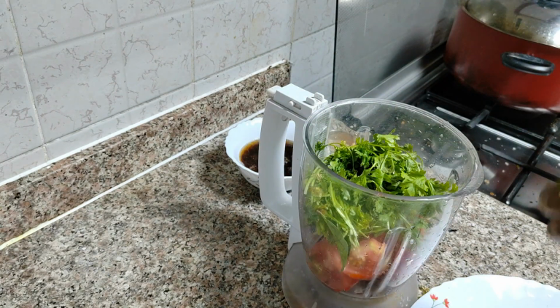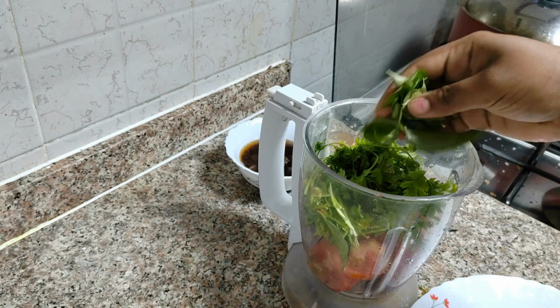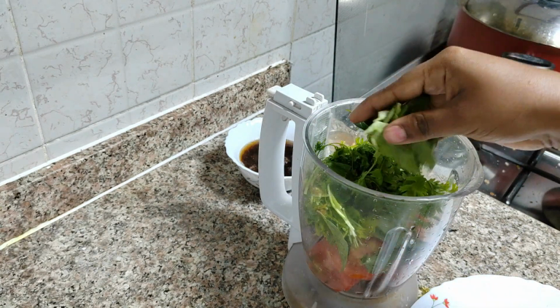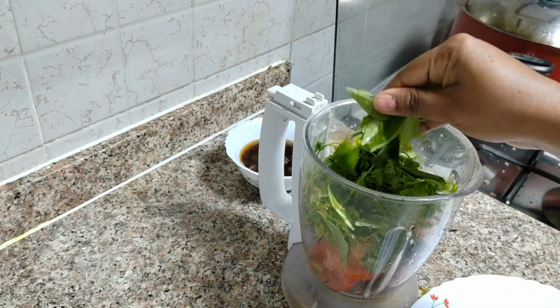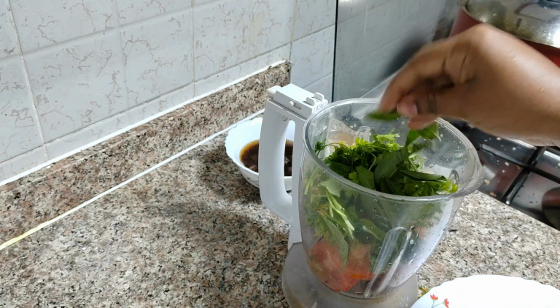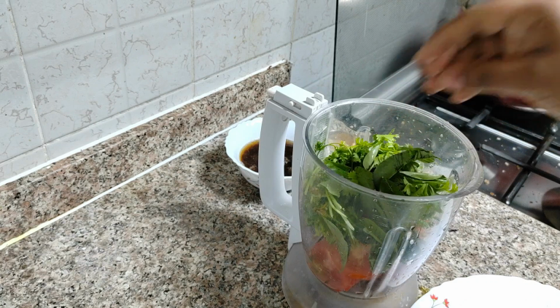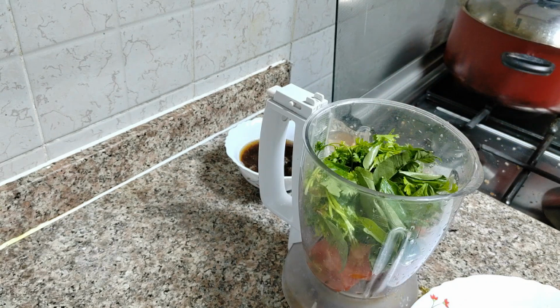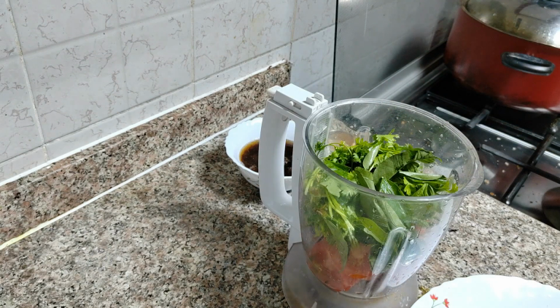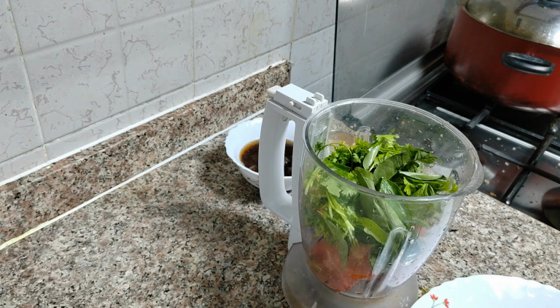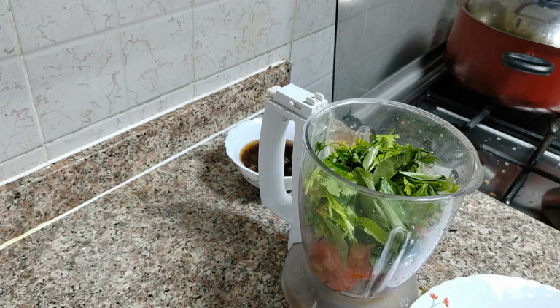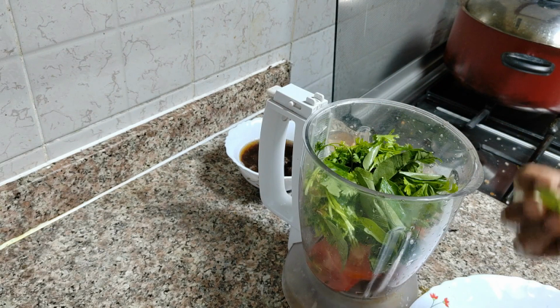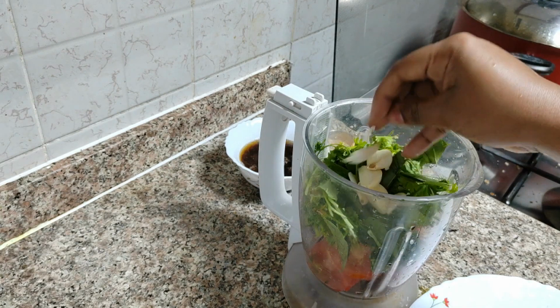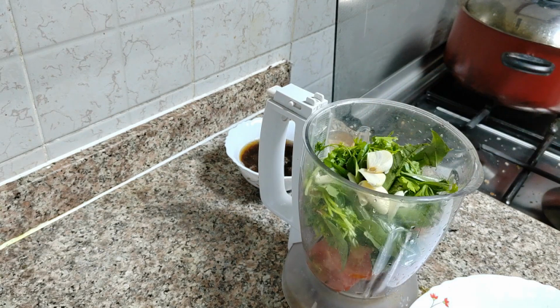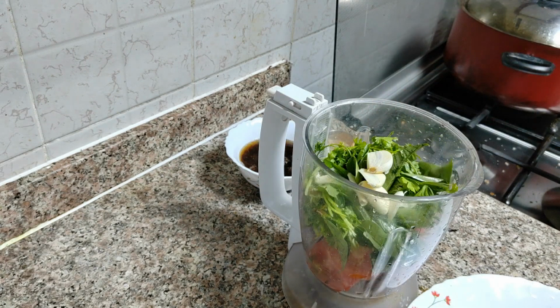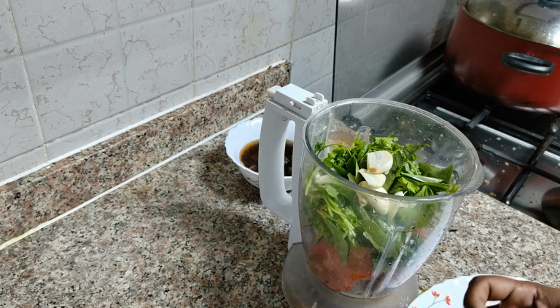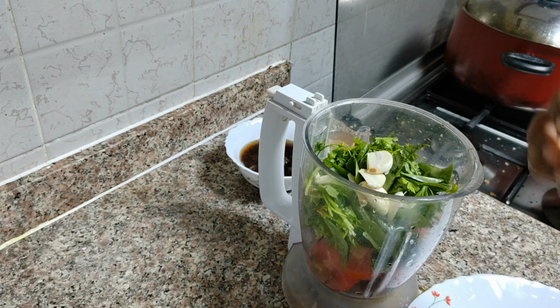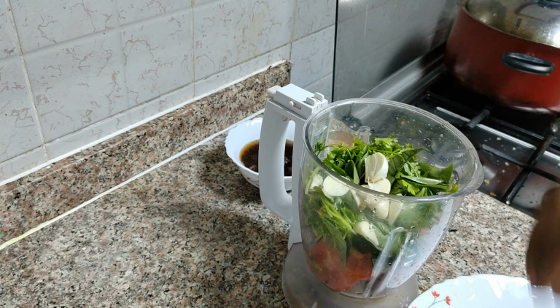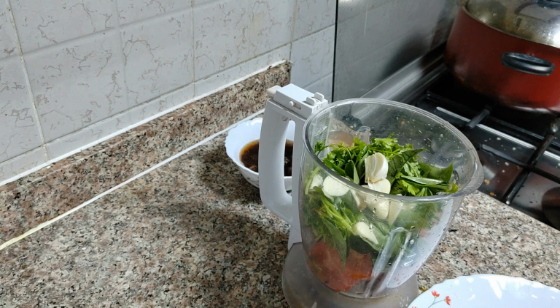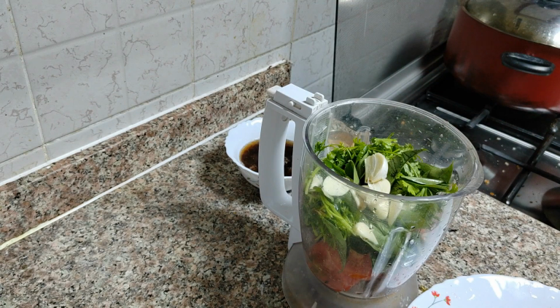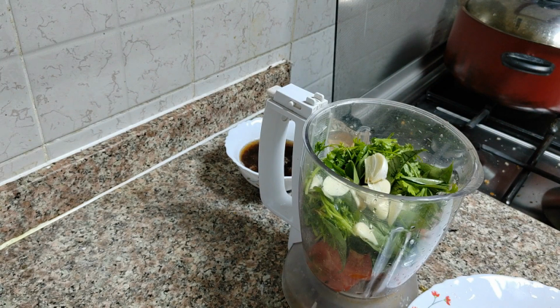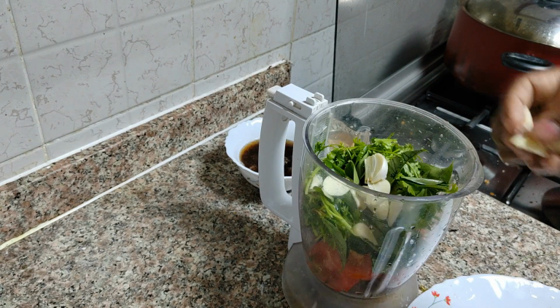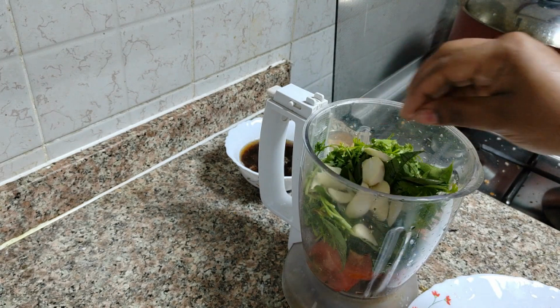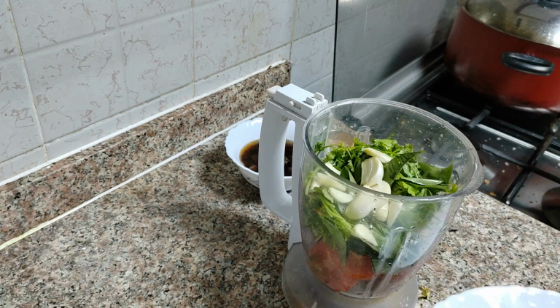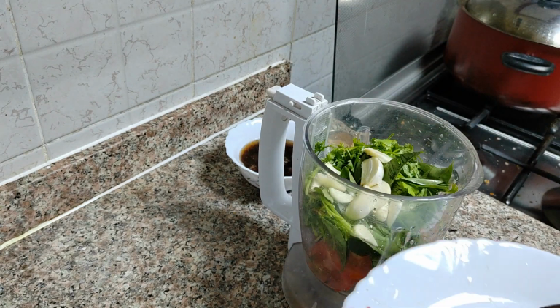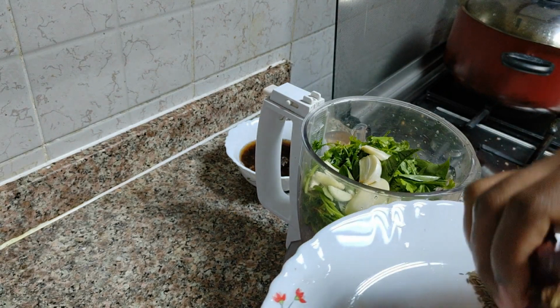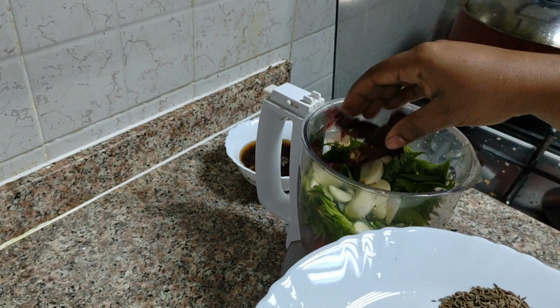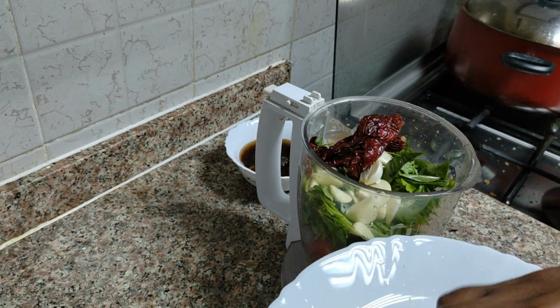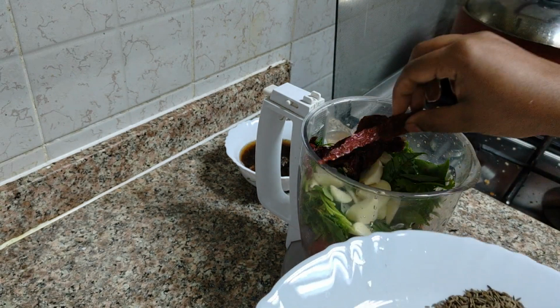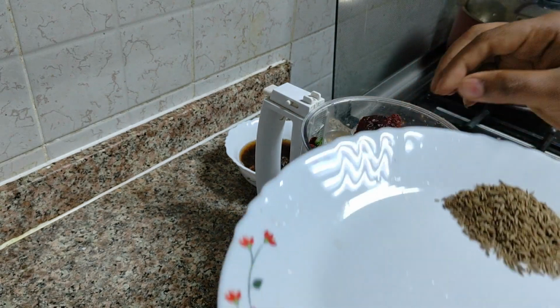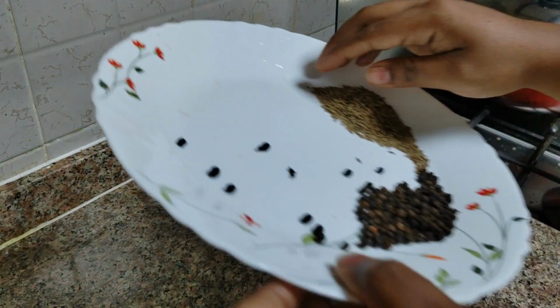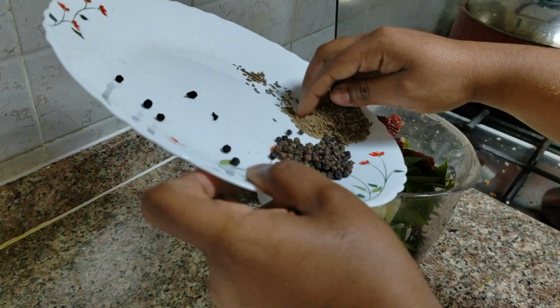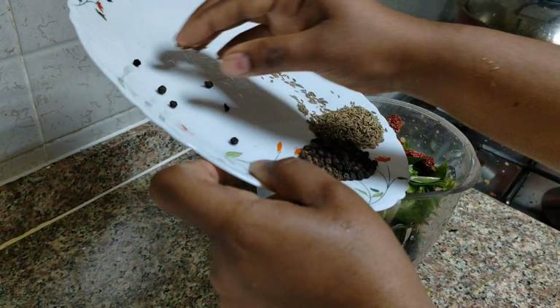I will add coriander, curry leaves, garlic, mensu, jayrige, and pepper.